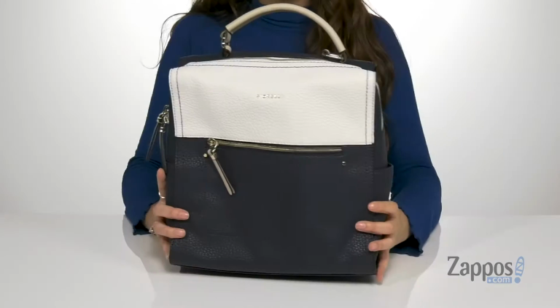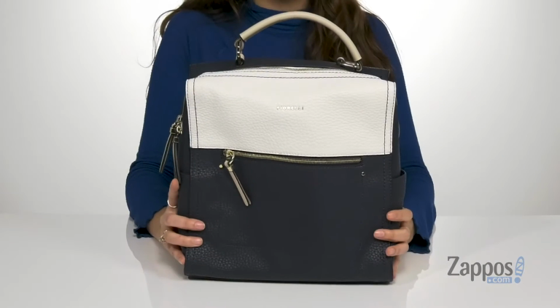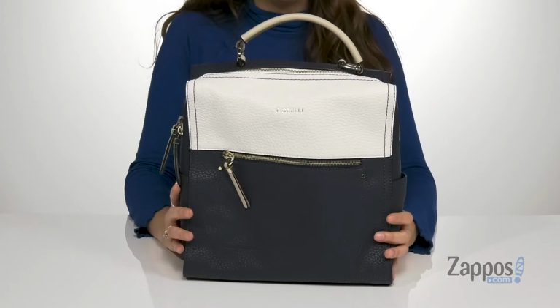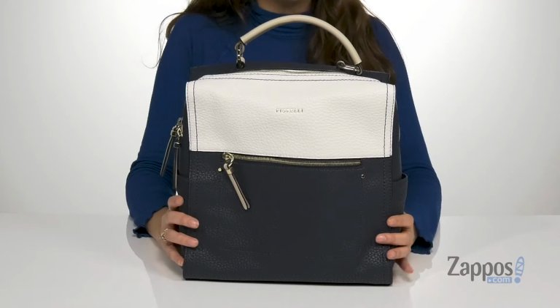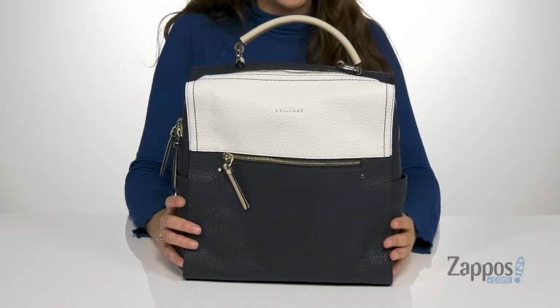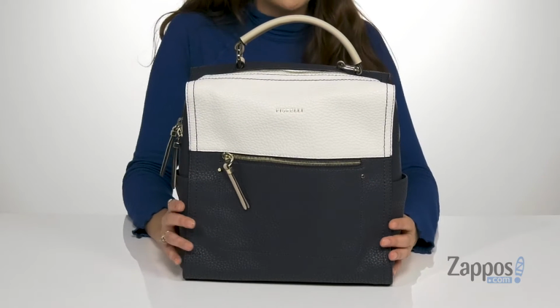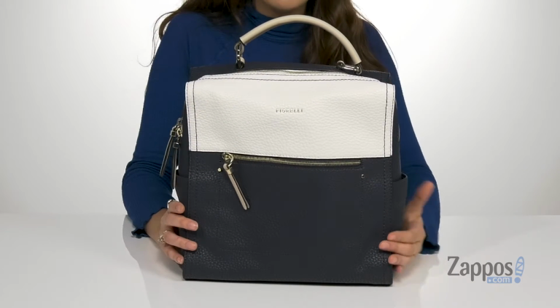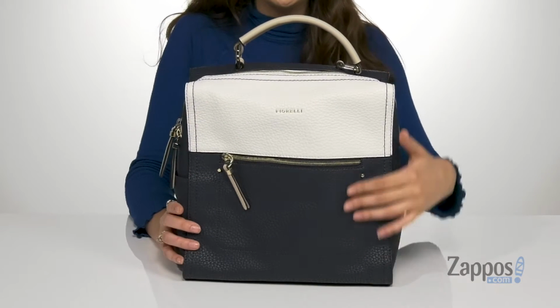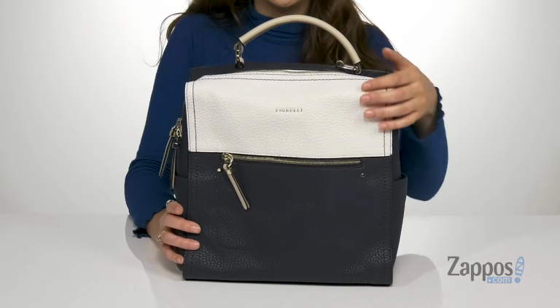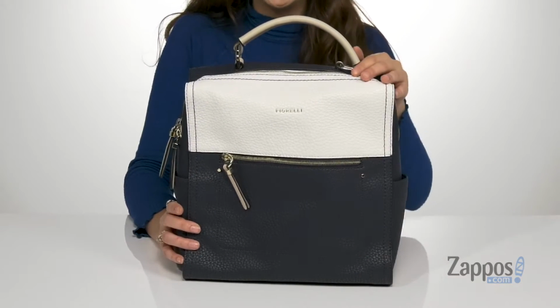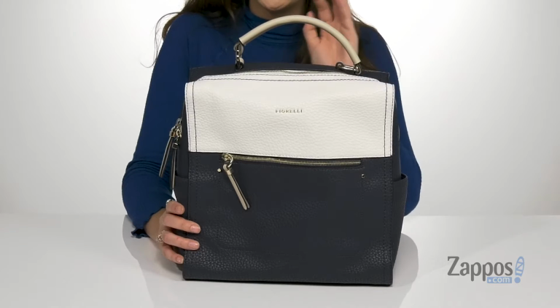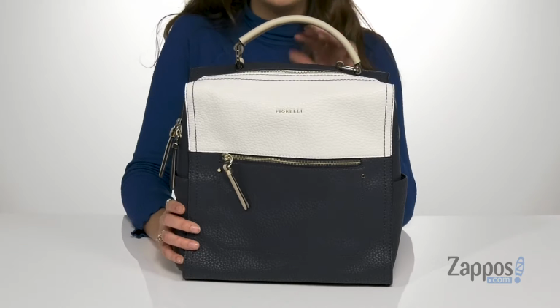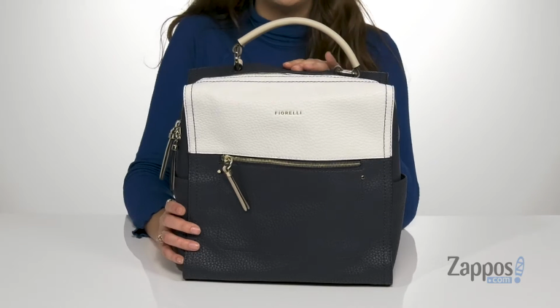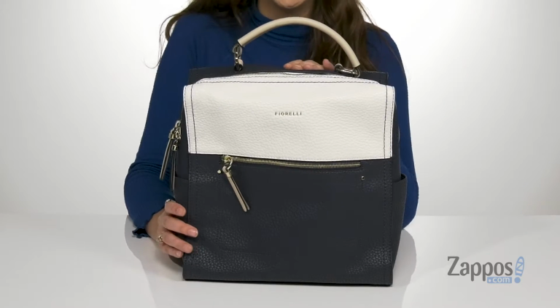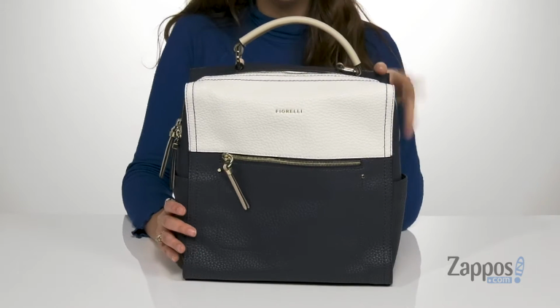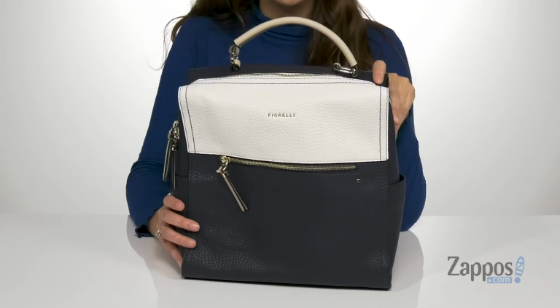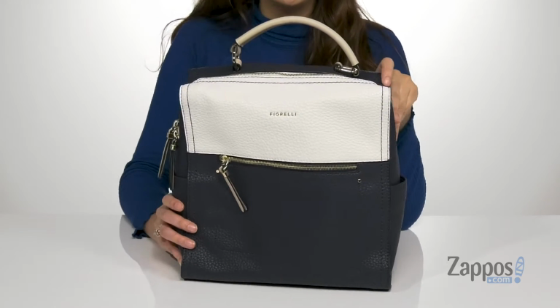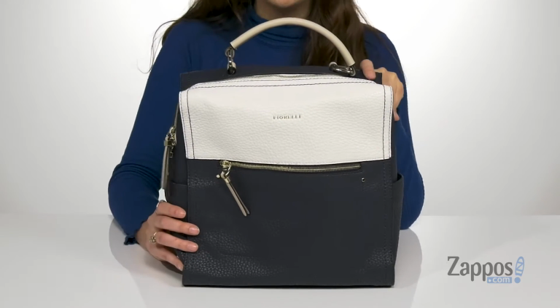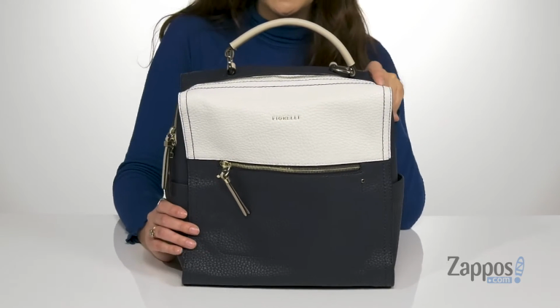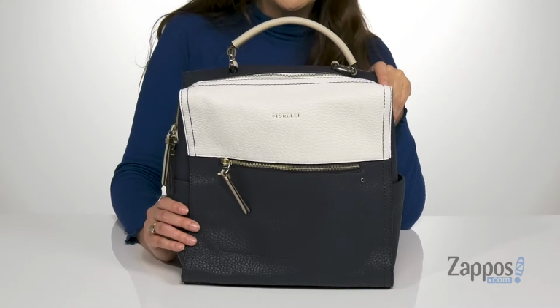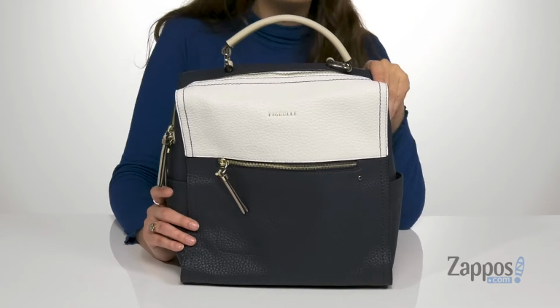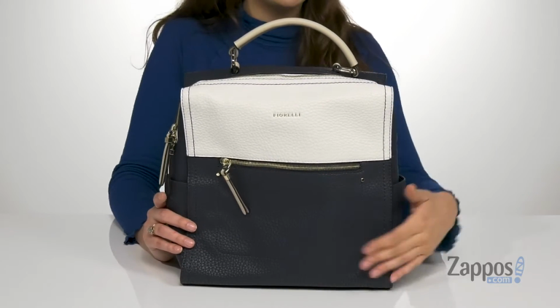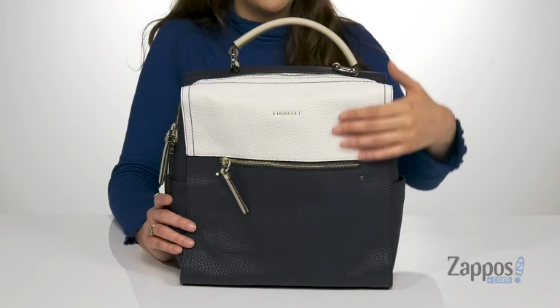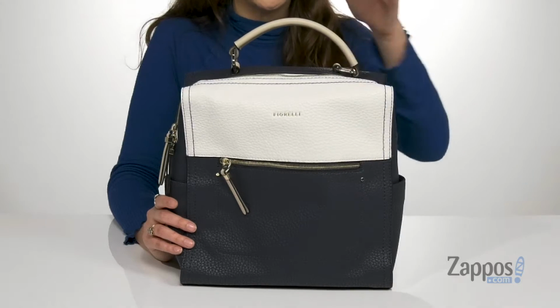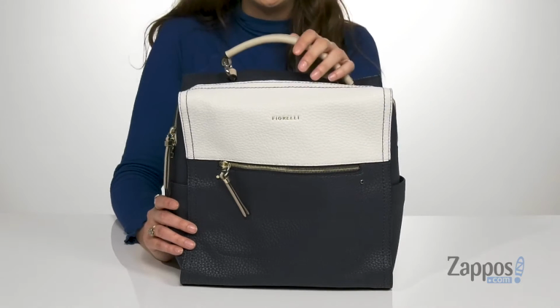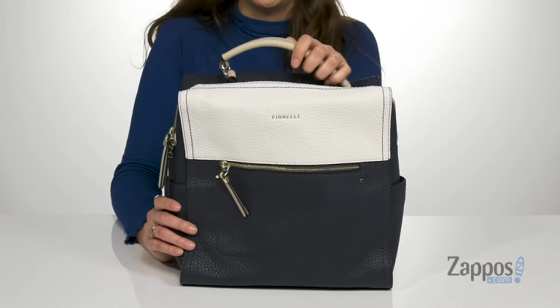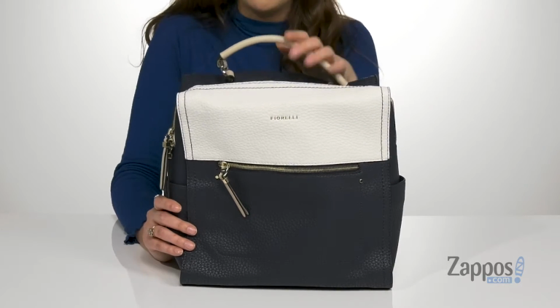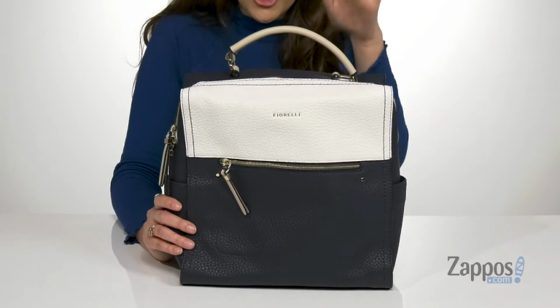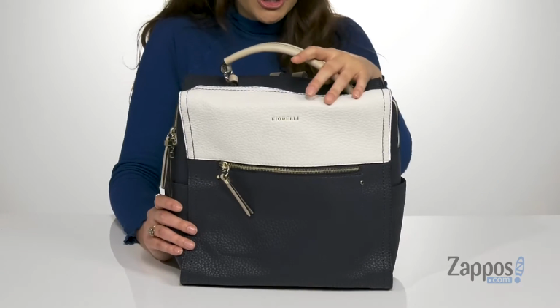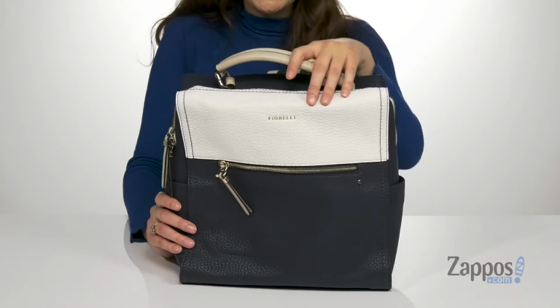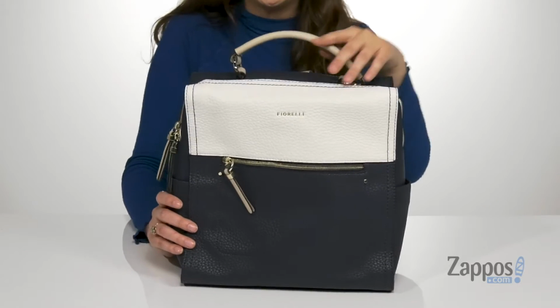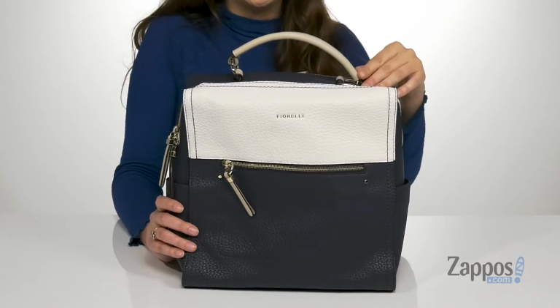This timeless backpack is crafted with a polyurethane exterior that has a pebbled finish. It's available in a multitude of colorways and I love the color blocking elements of this particular colorway. There are two different ways to carry this bag.